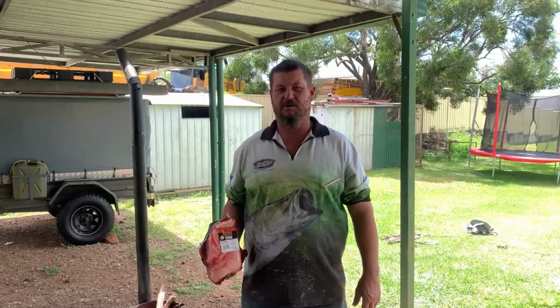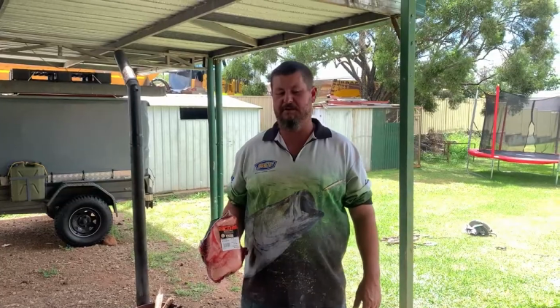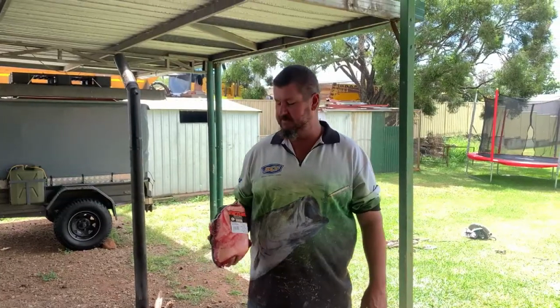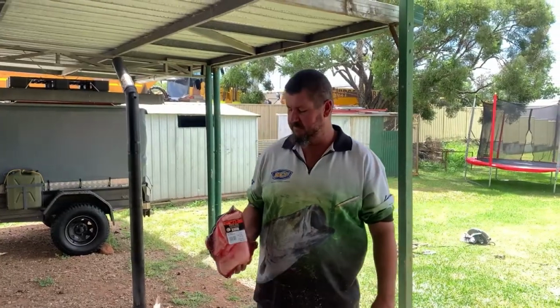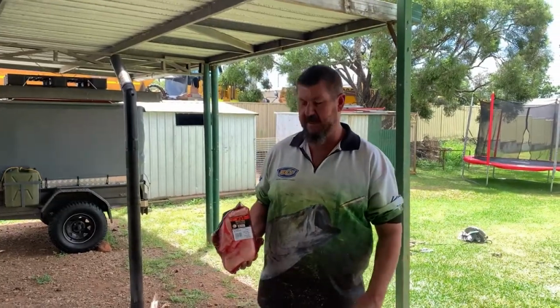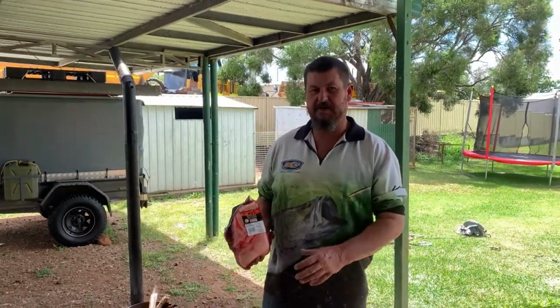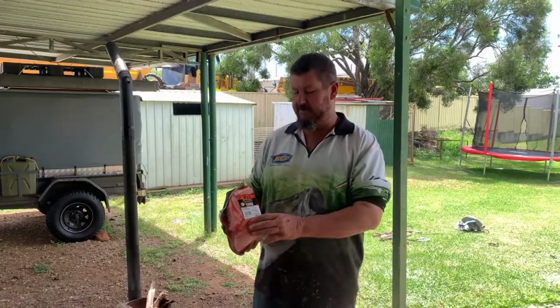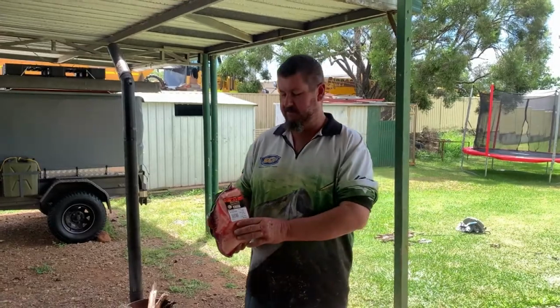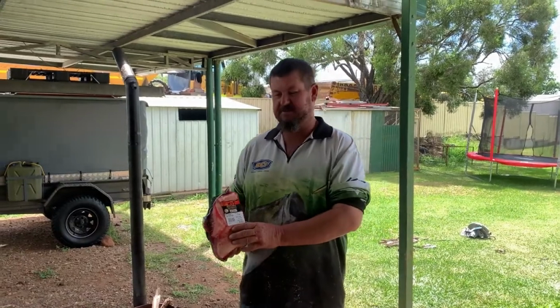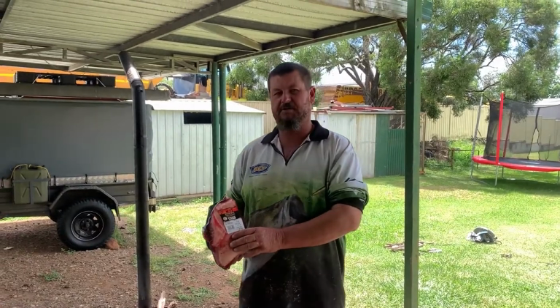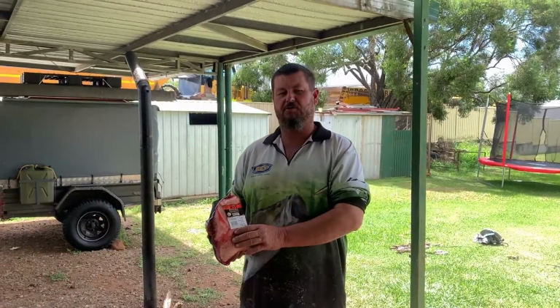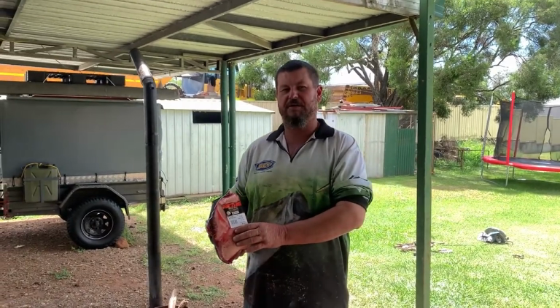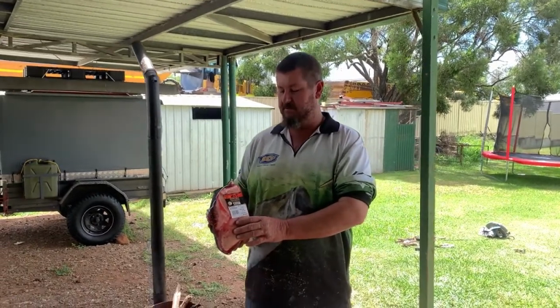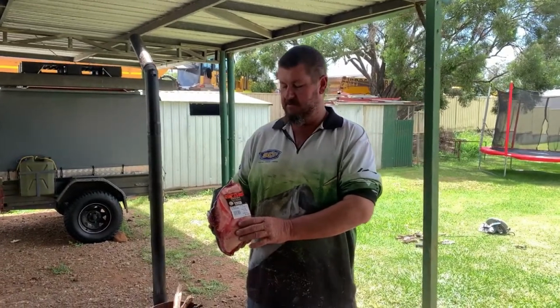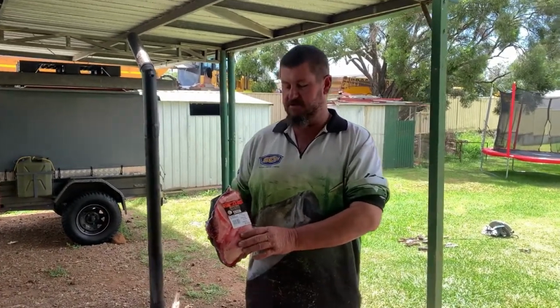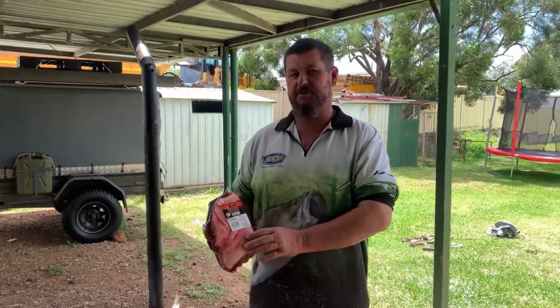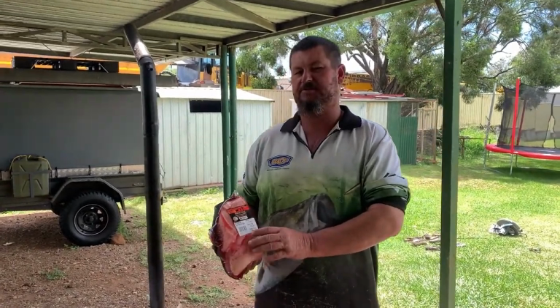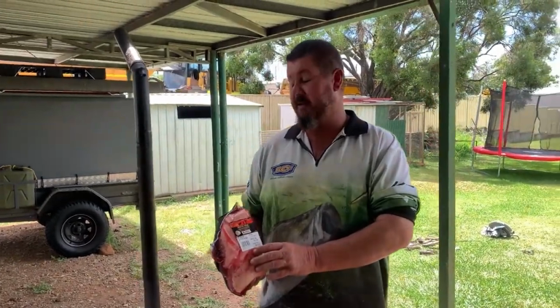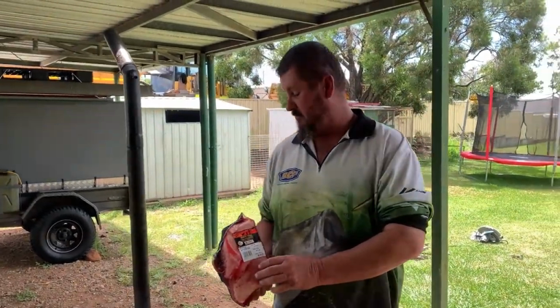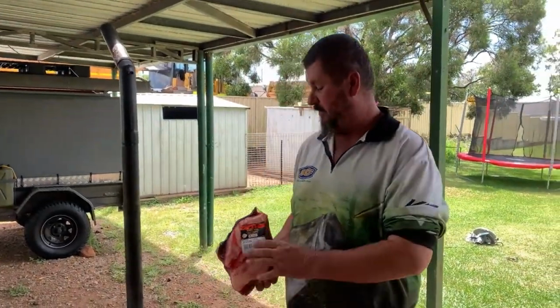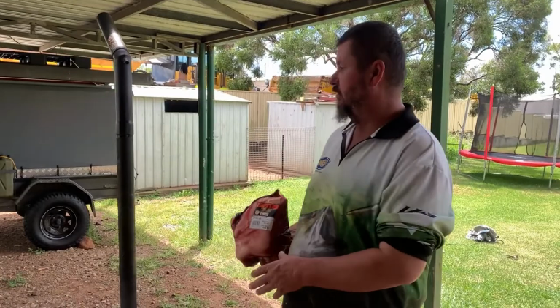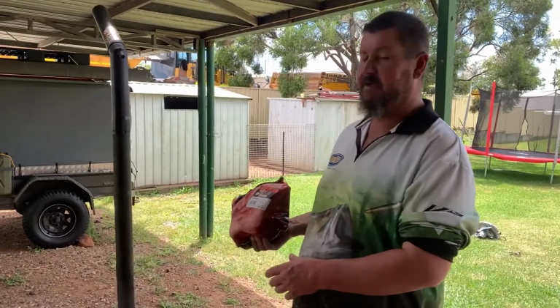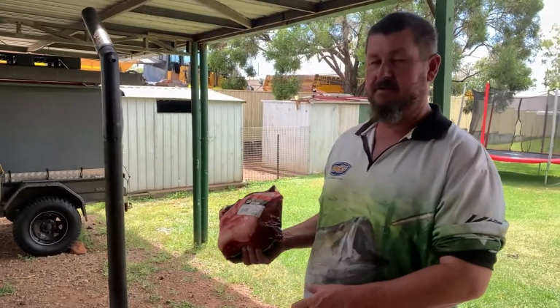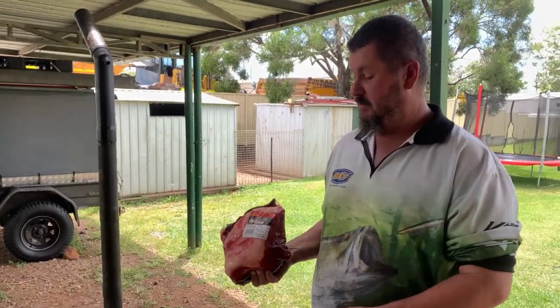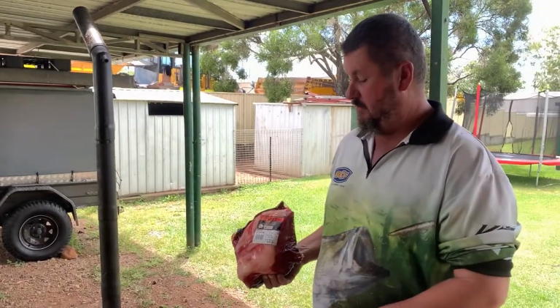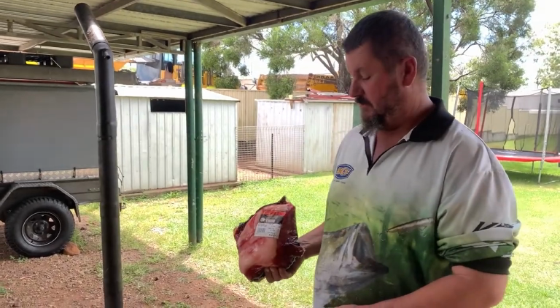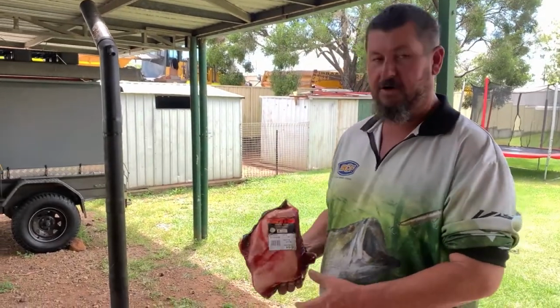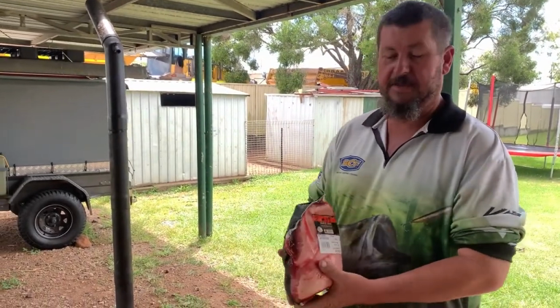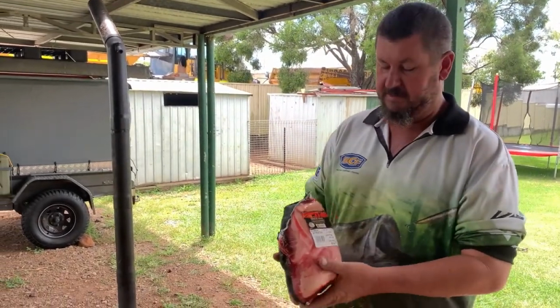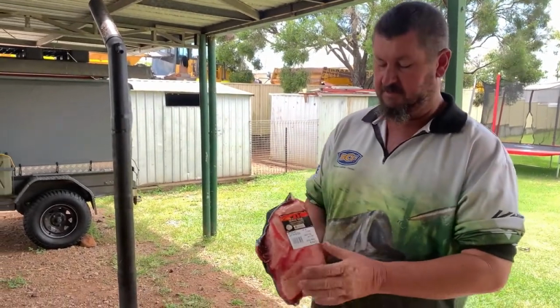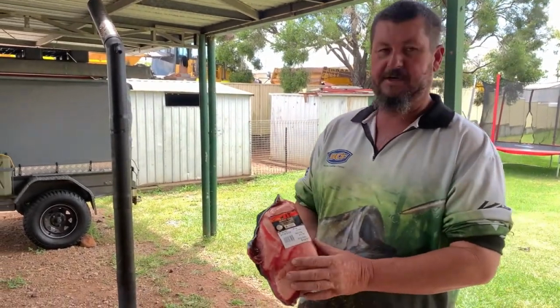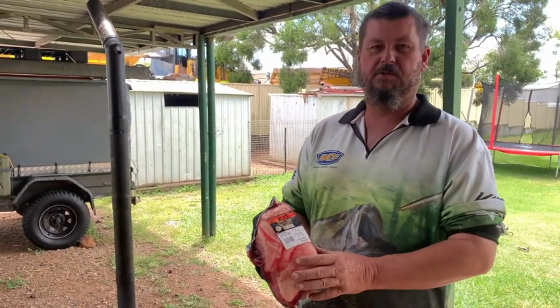Welcome back viewers. Today we're going to do a smoked corned beef — it should turn into pastrami. We're going to use the Ozpeg, we're going to fire up there, and we're going to soak the meat in water.